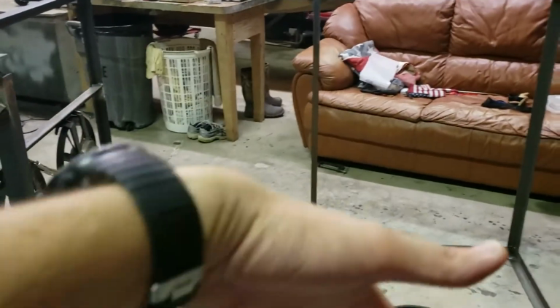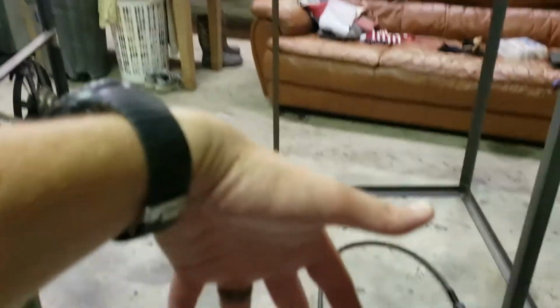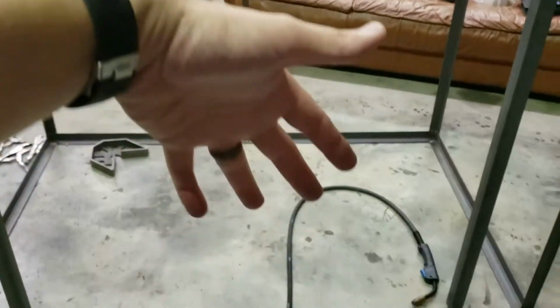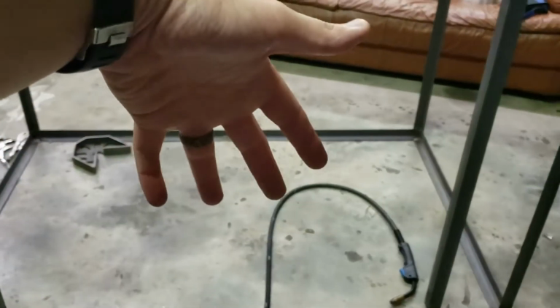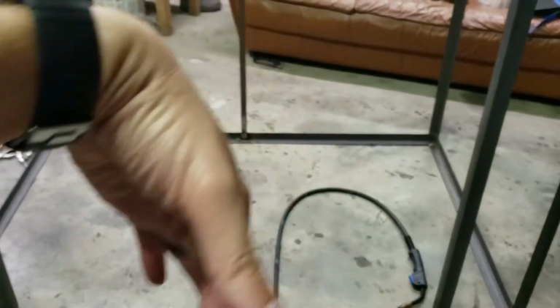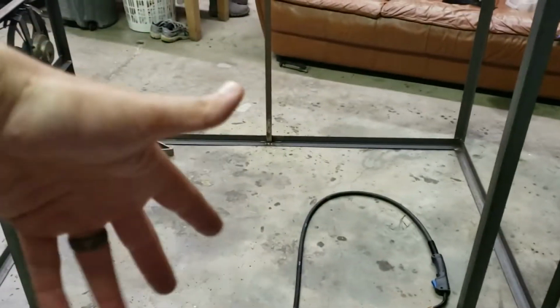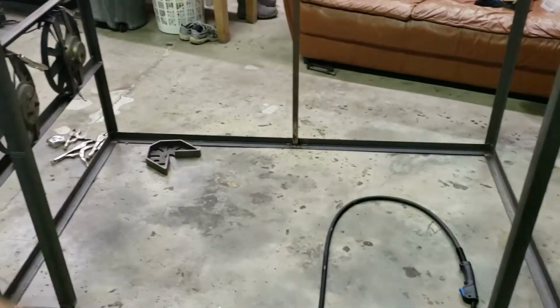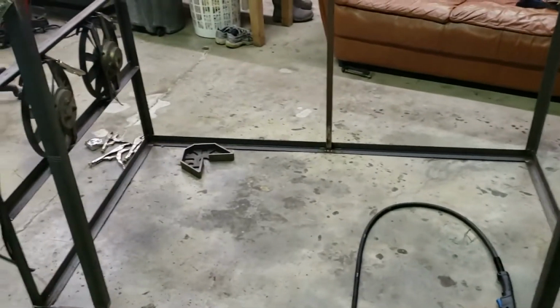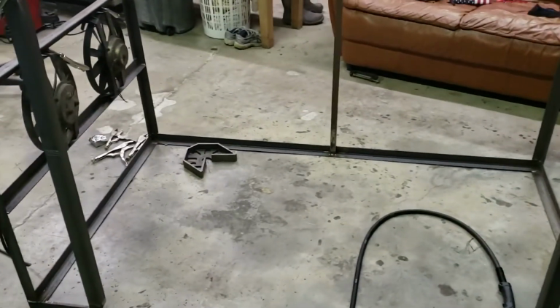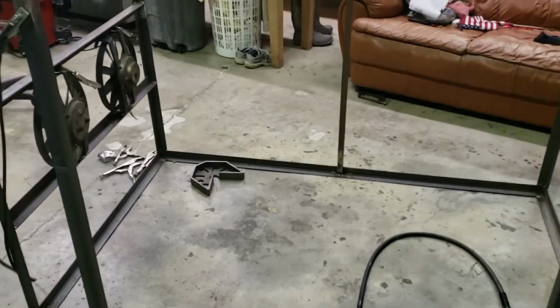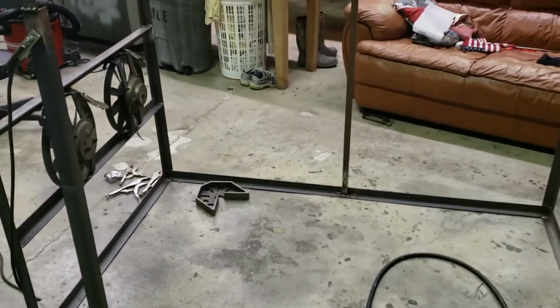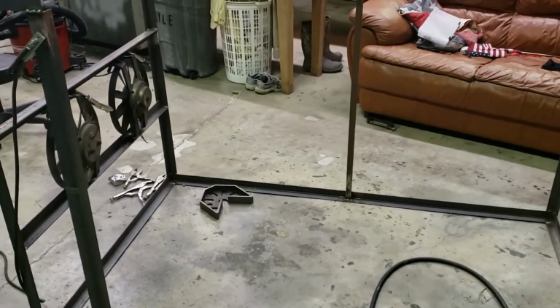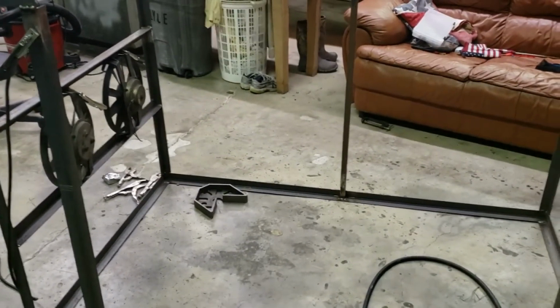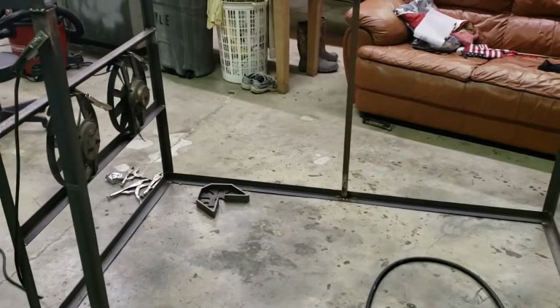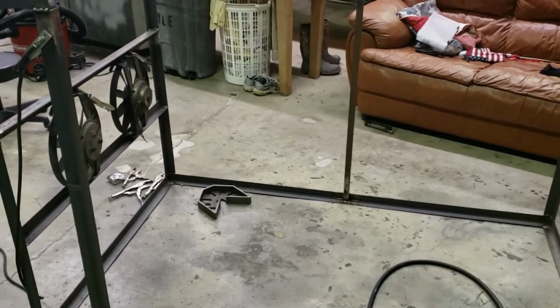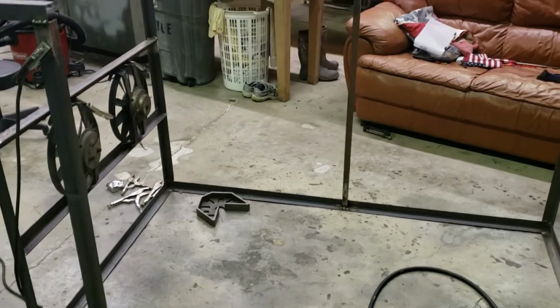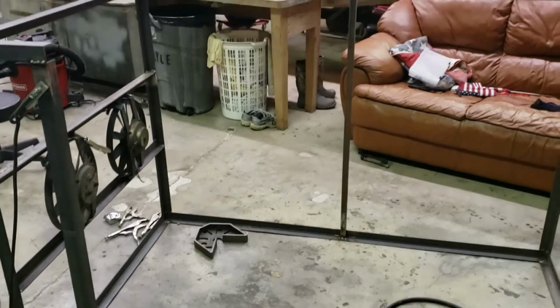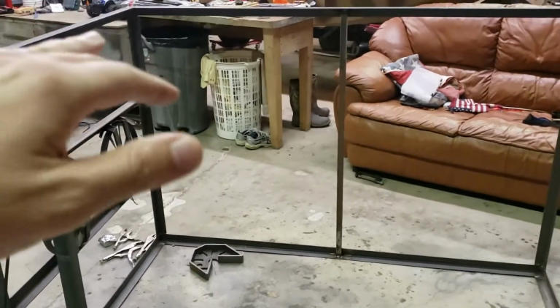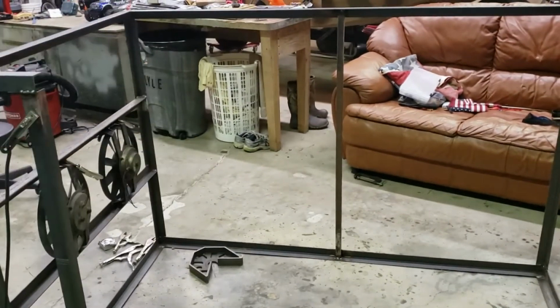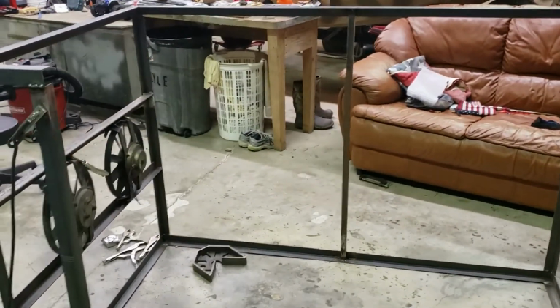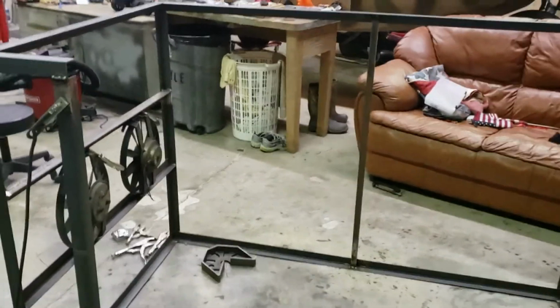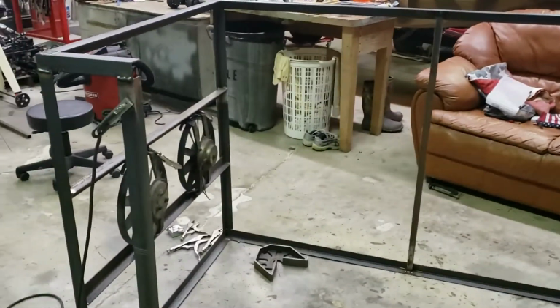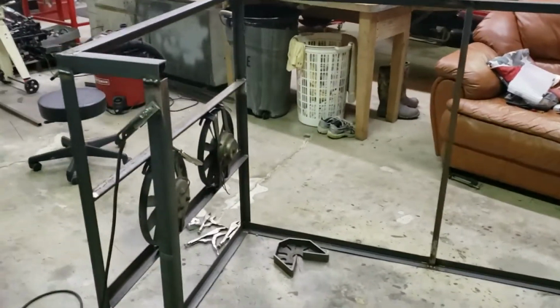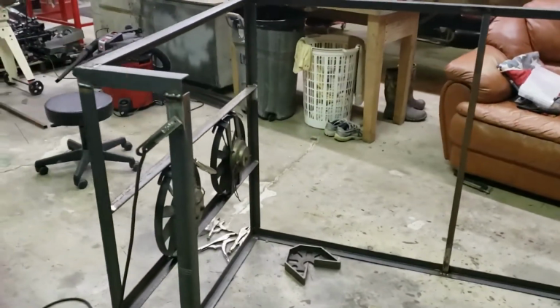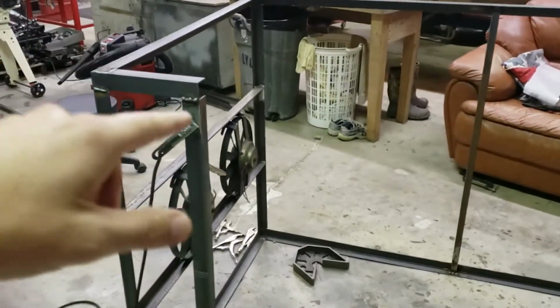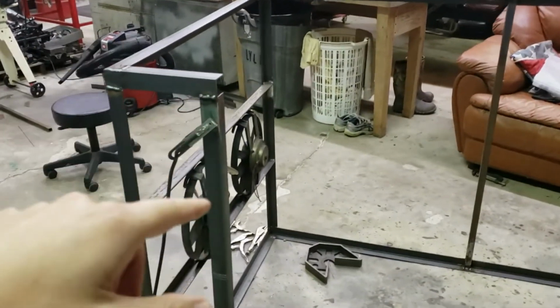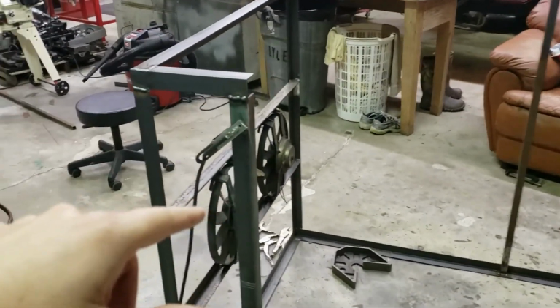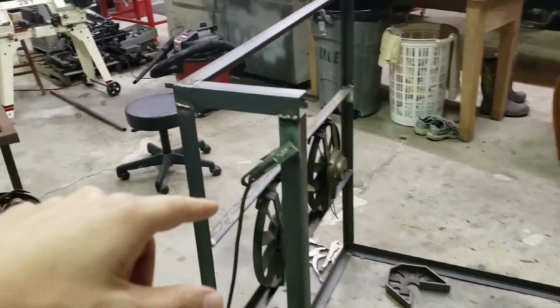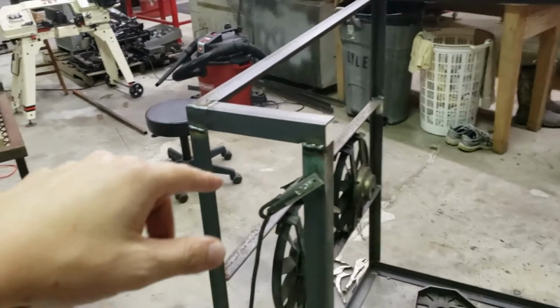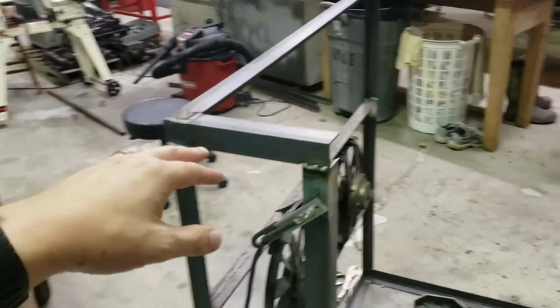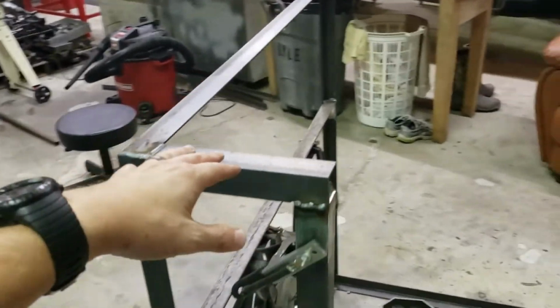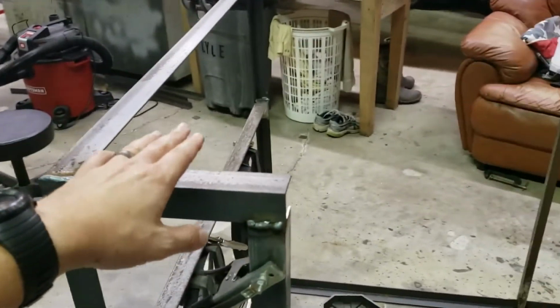Next up, I will do the front door. I'll work on that and get some weldable hinges, and shifted gears a little bit on what I'm going to do with the top or how I'm going to do the top.